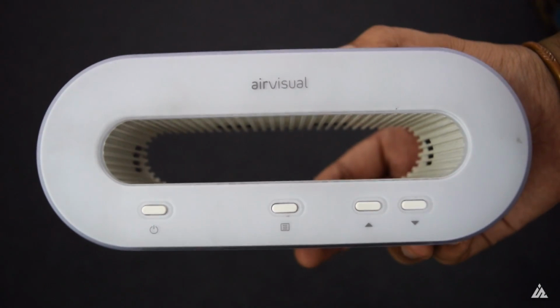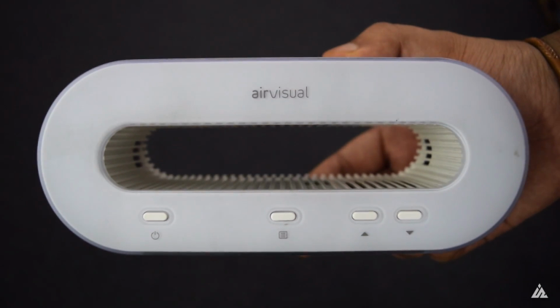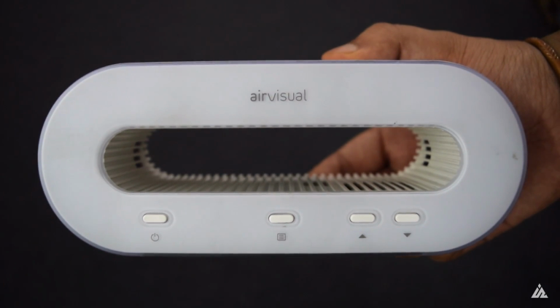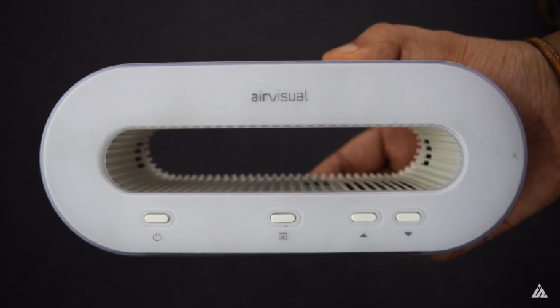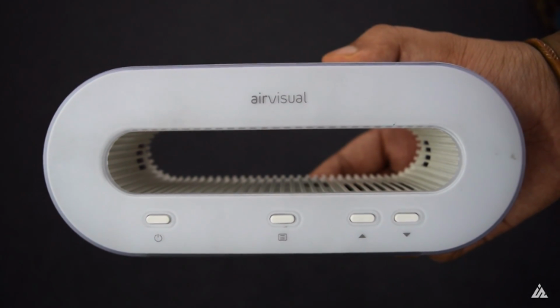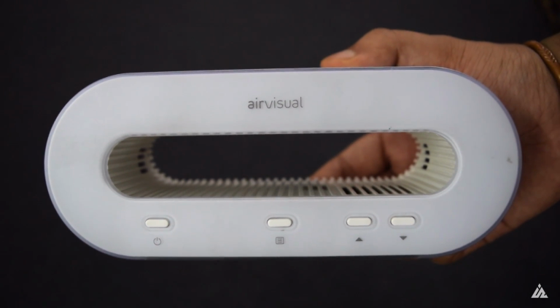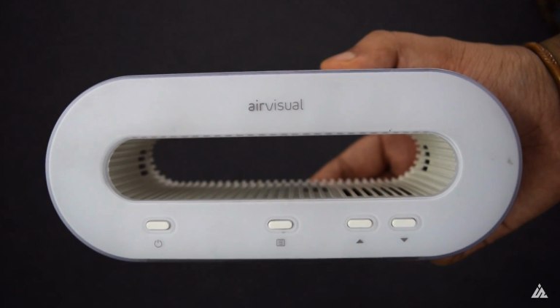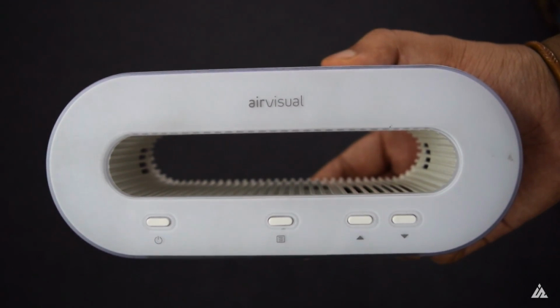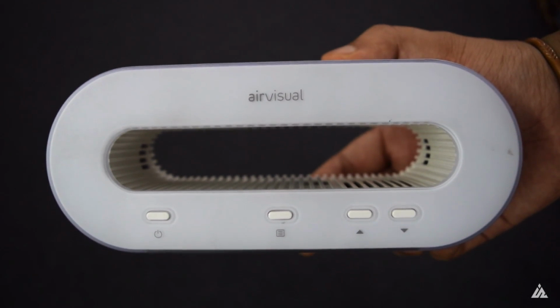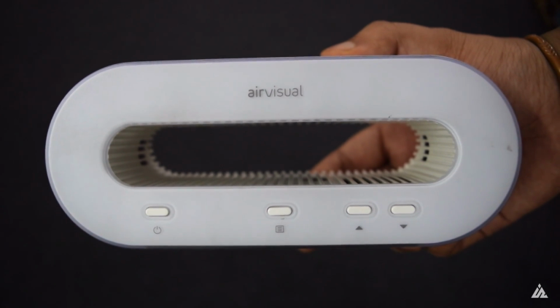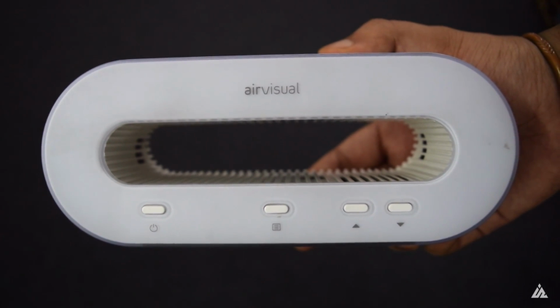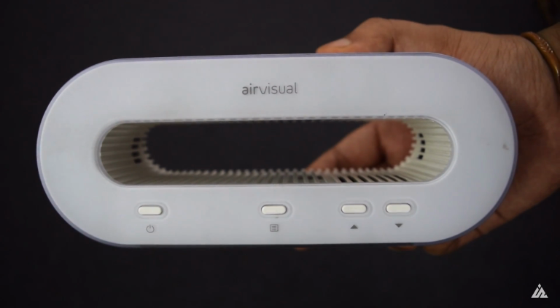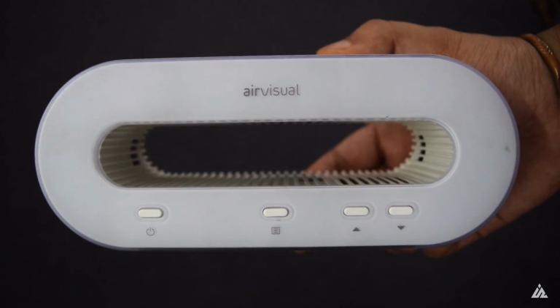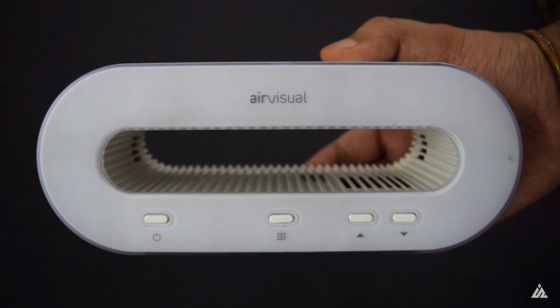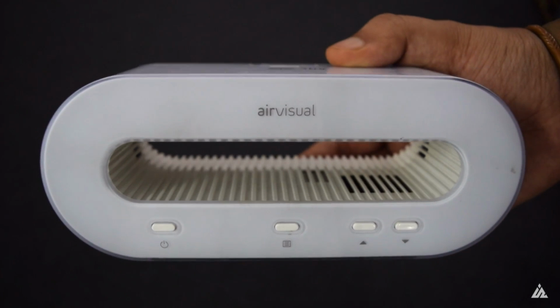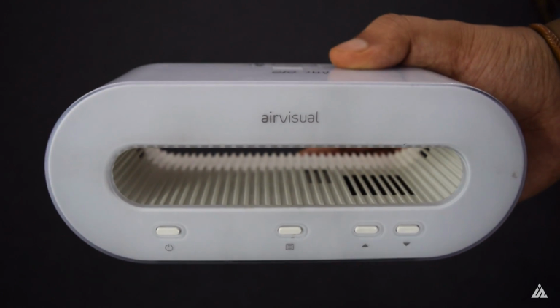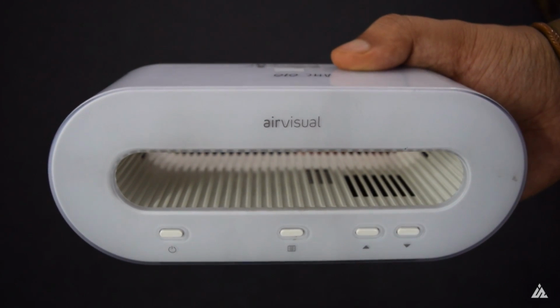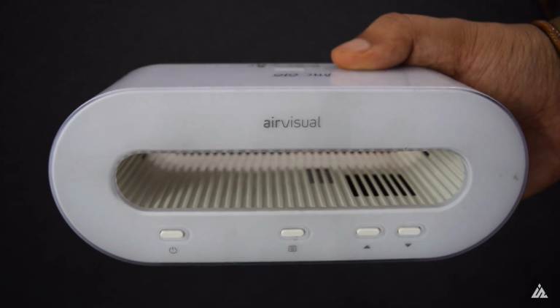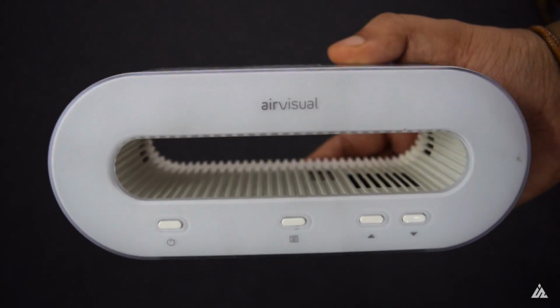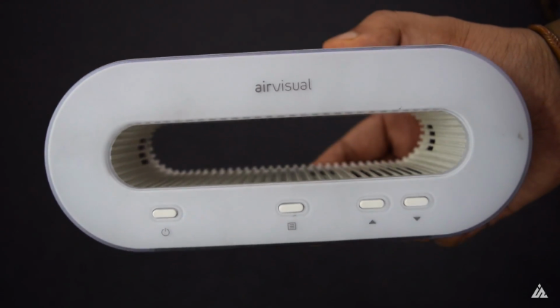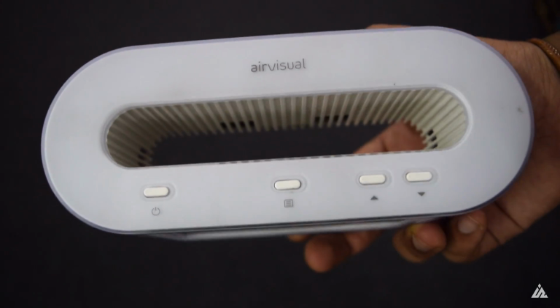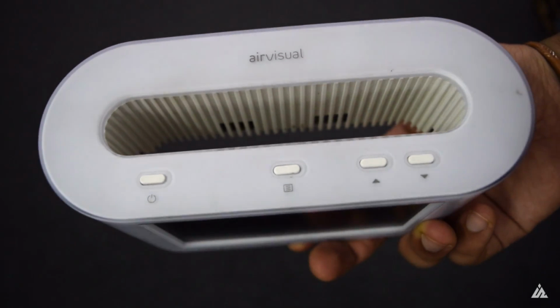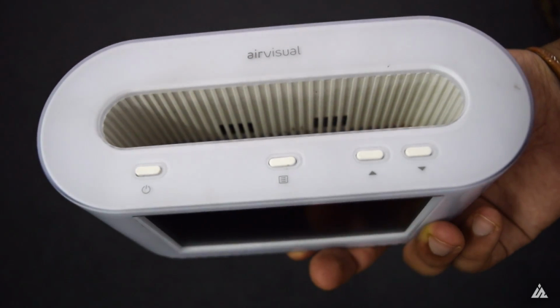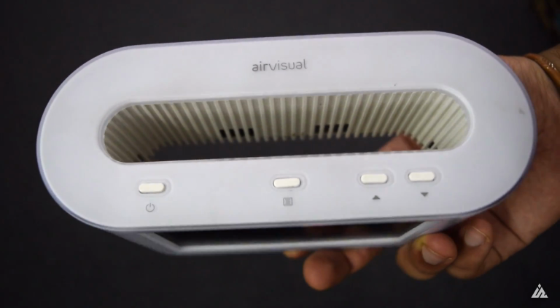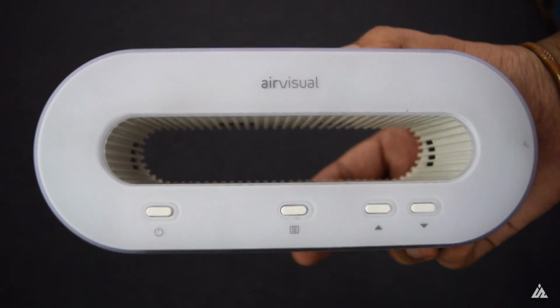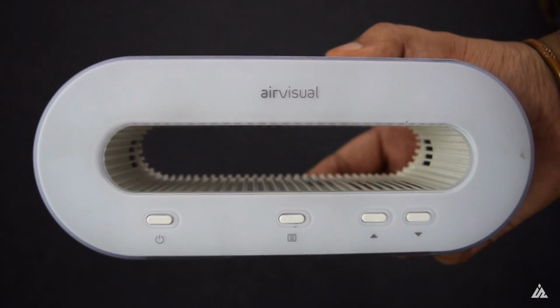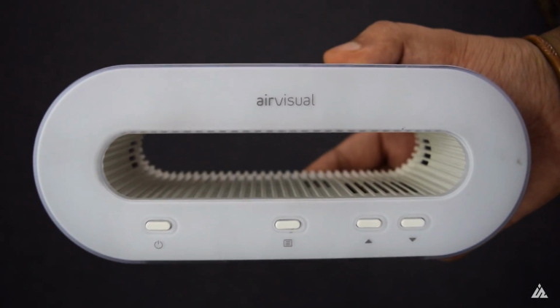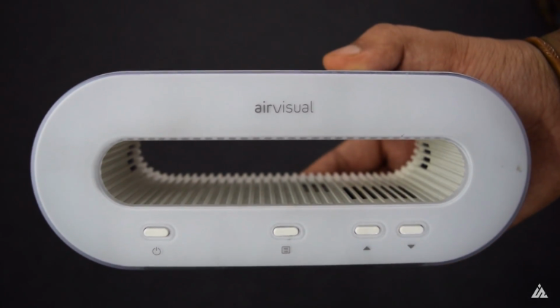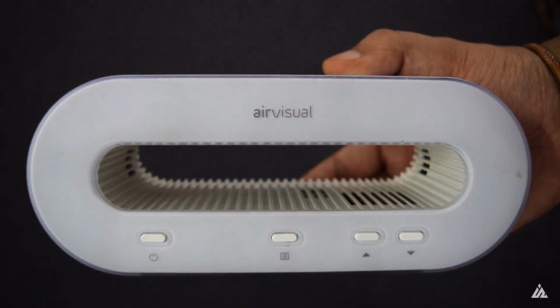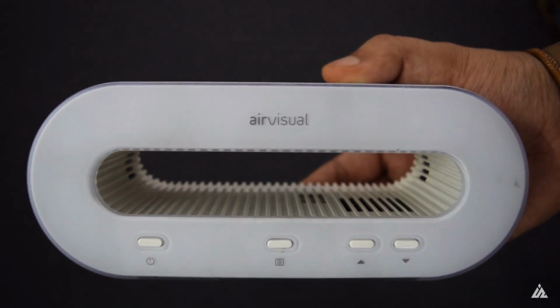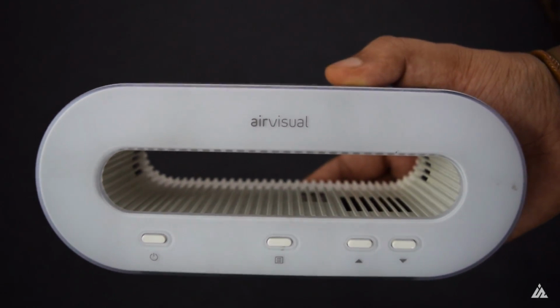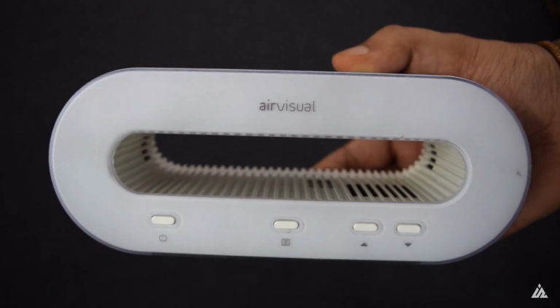It has a monitor and a screen to show indoor air quality compared to outdoor air quality. It also has WiFi connectivity in order to synchronize with other real-world data, and it supports USB charging.